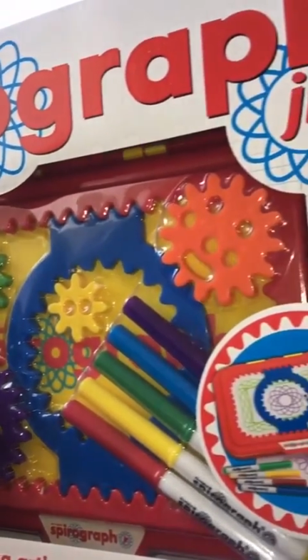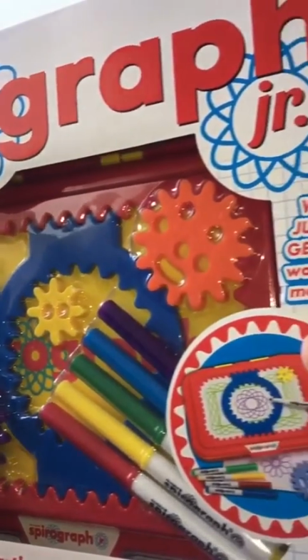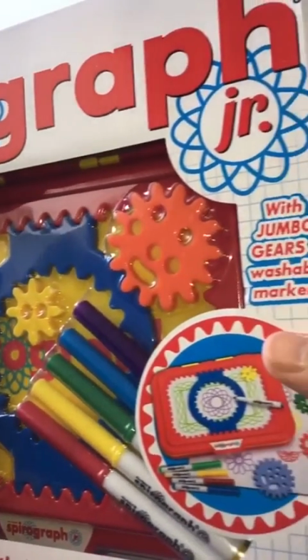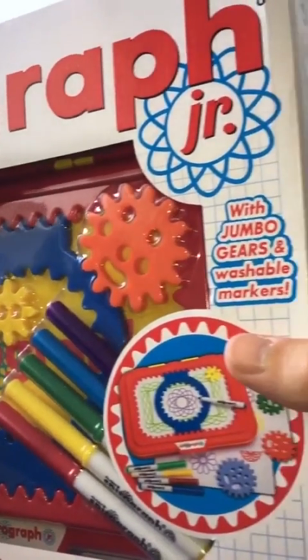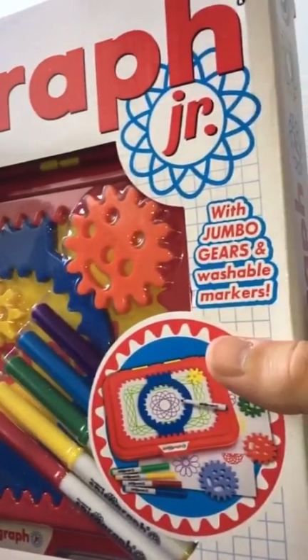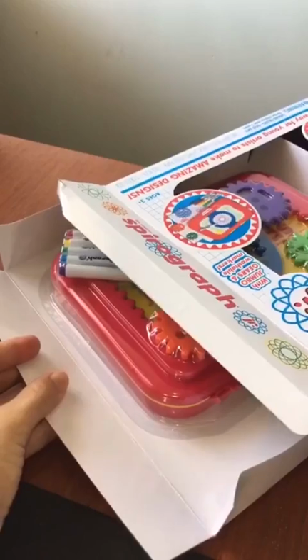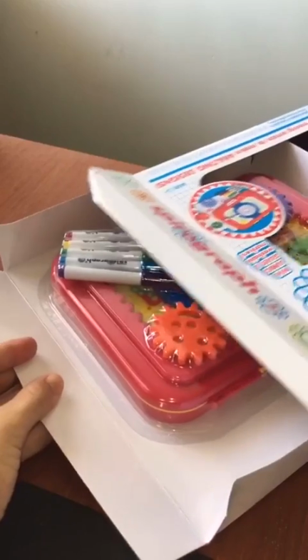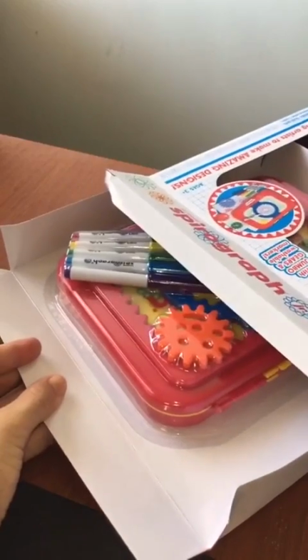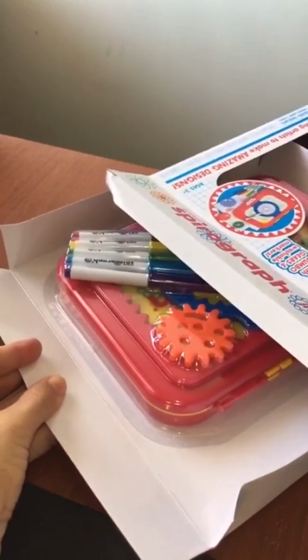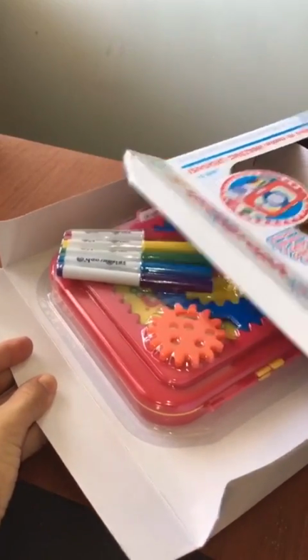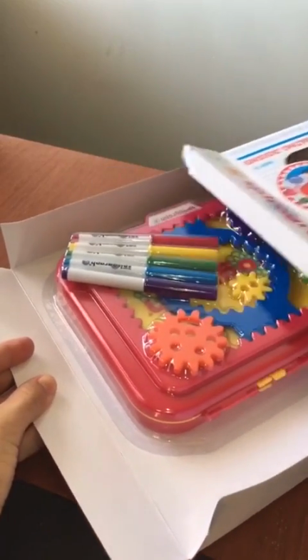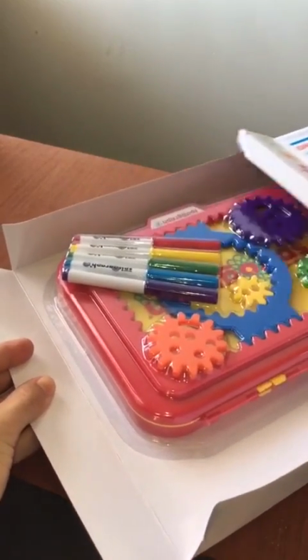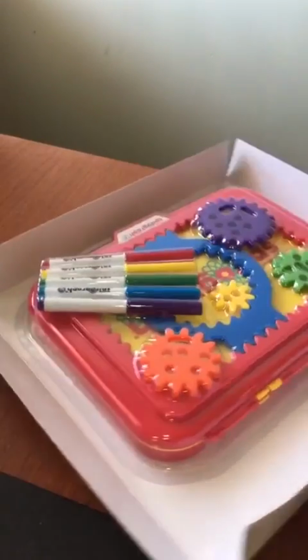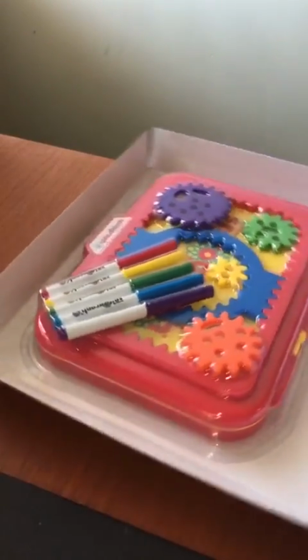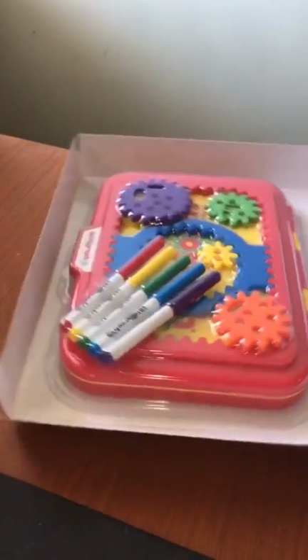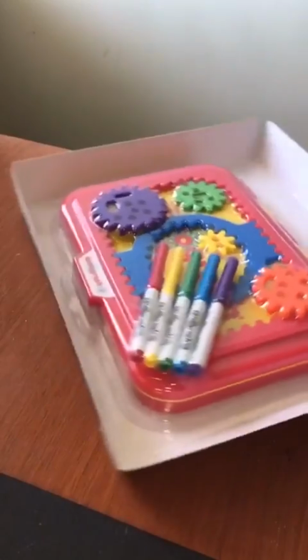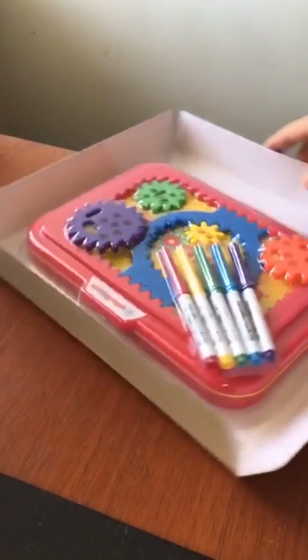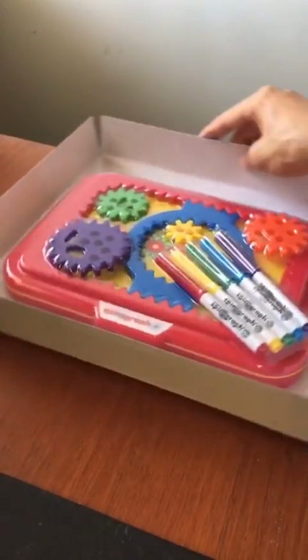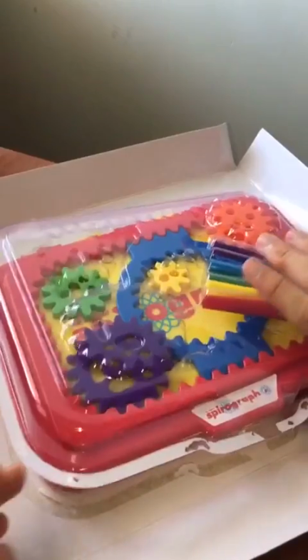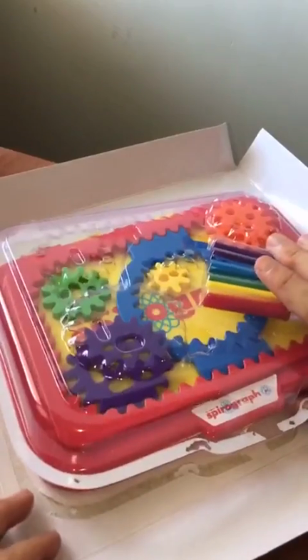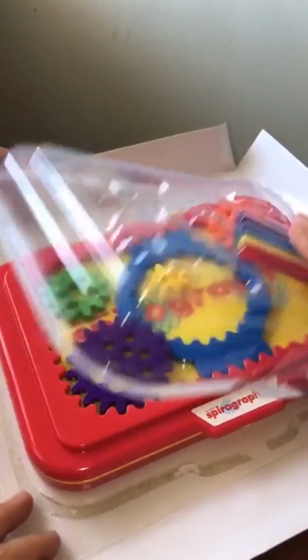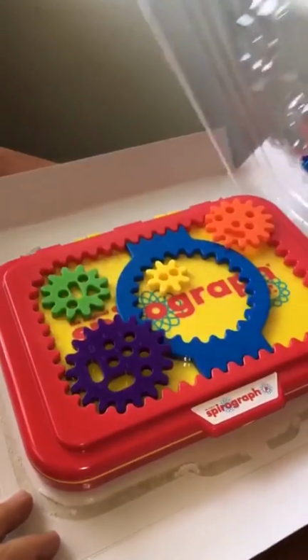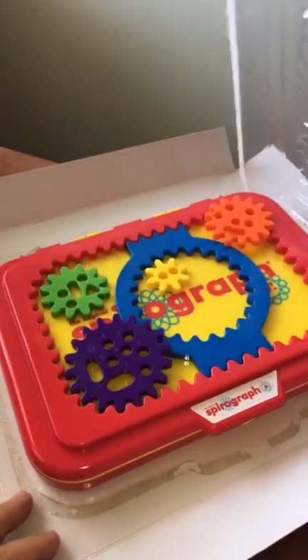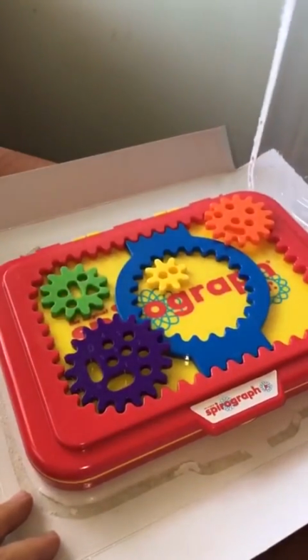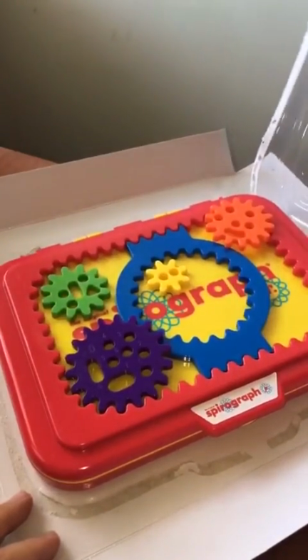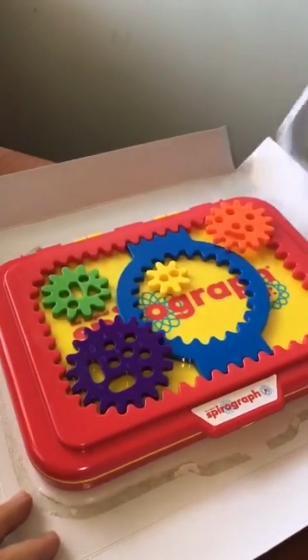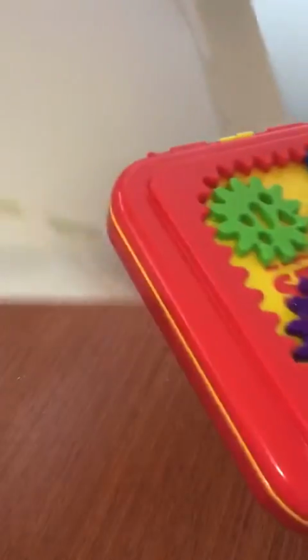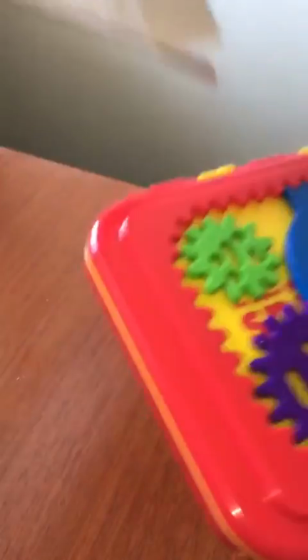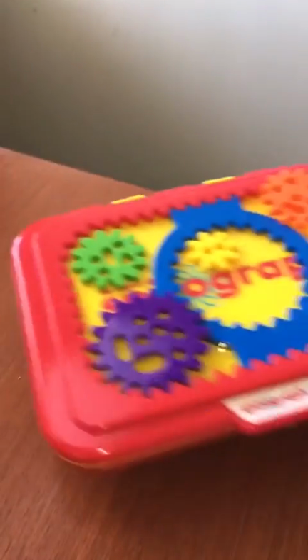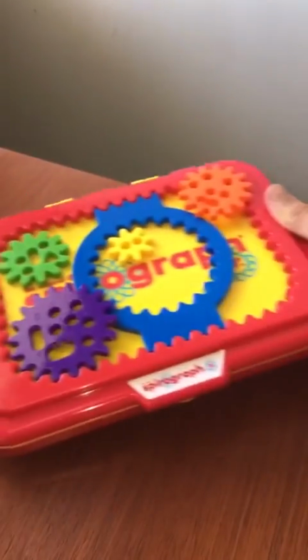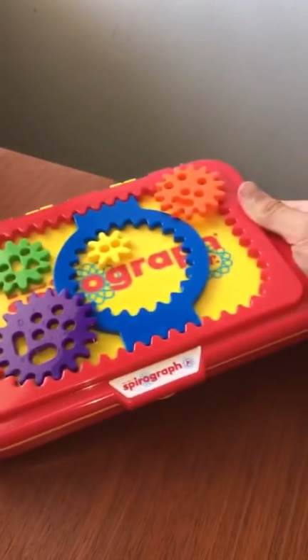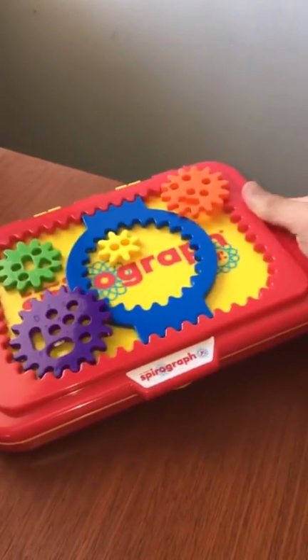Here's what the packaging looks like. And I think this is a really awesome idea for a gift for someone for their birthday or graduation — maybe someone who loves art or math.